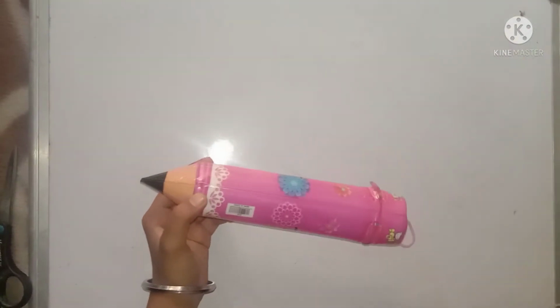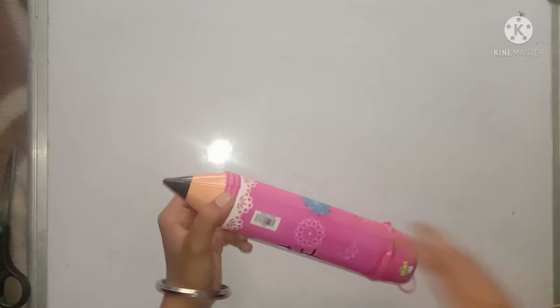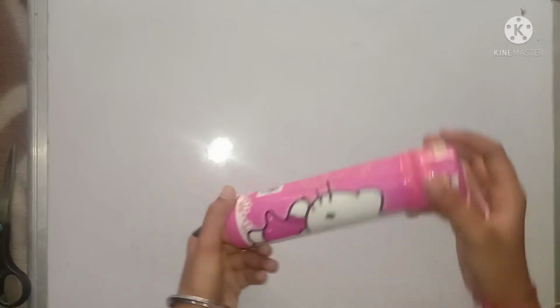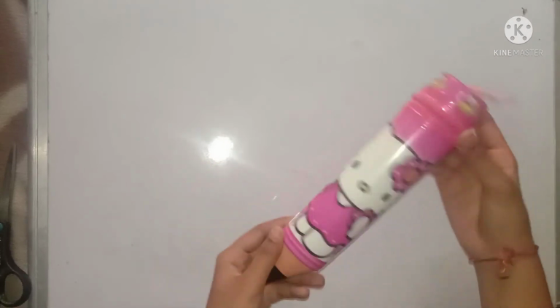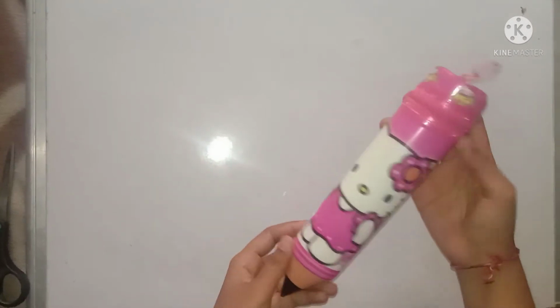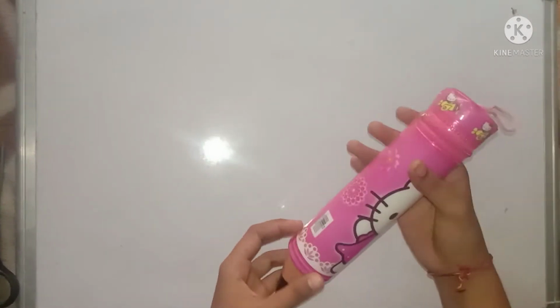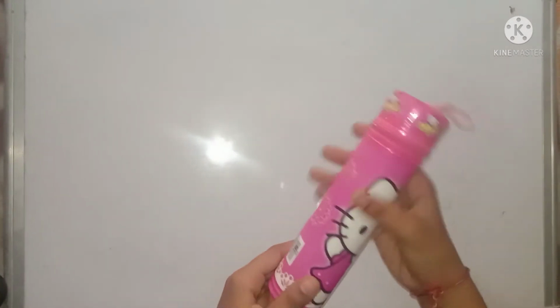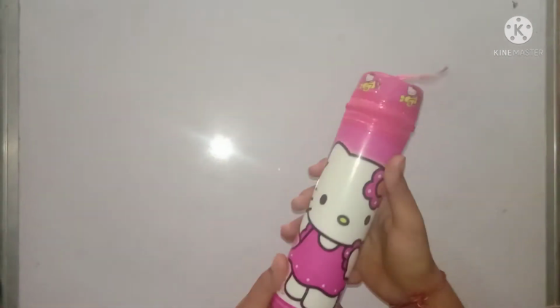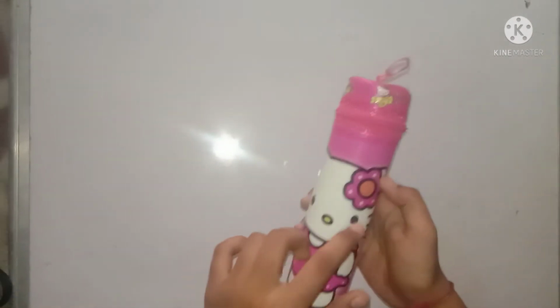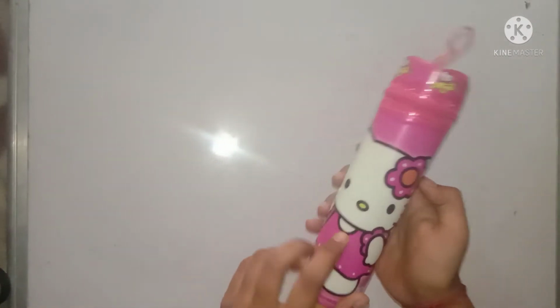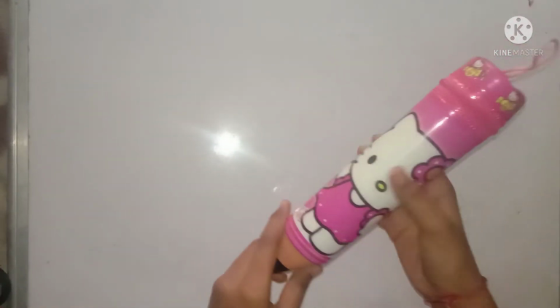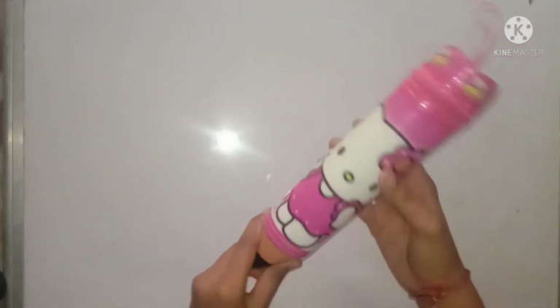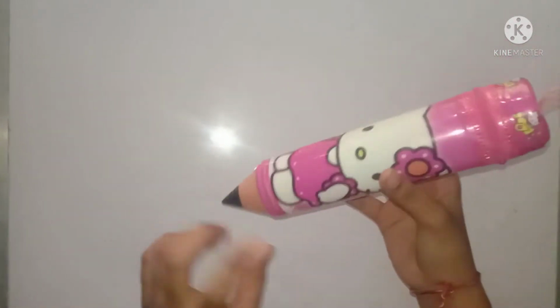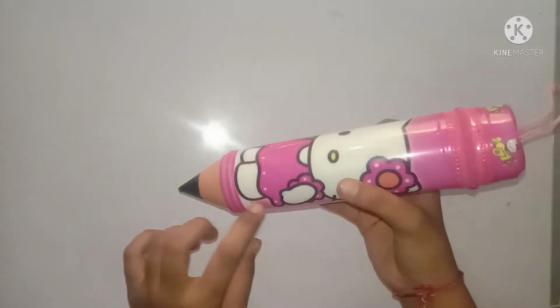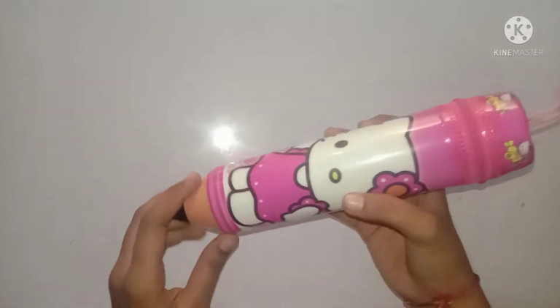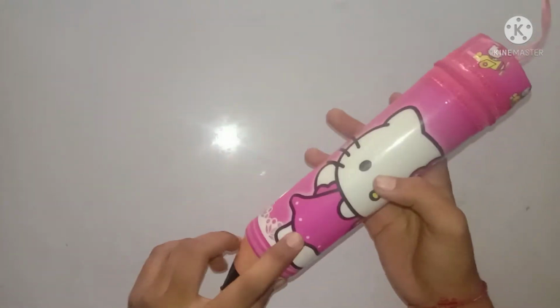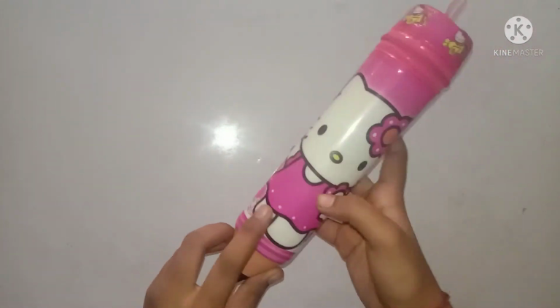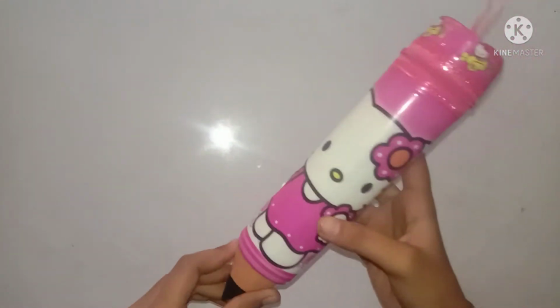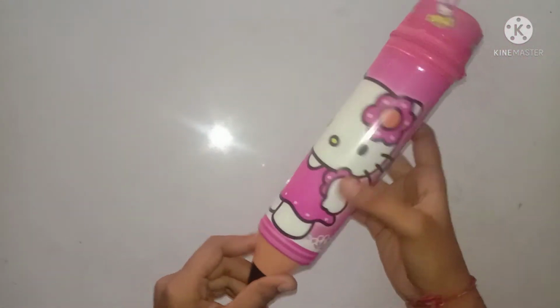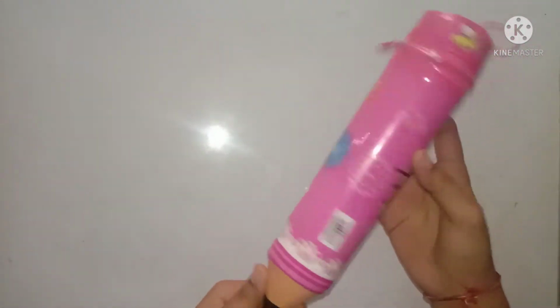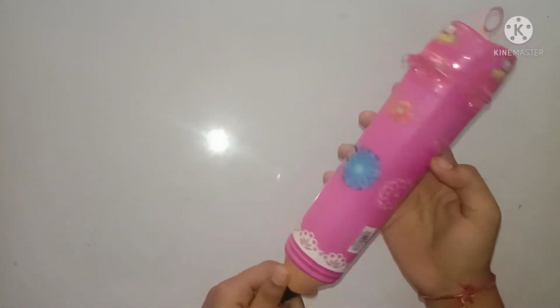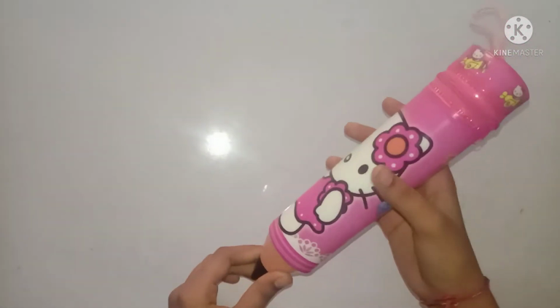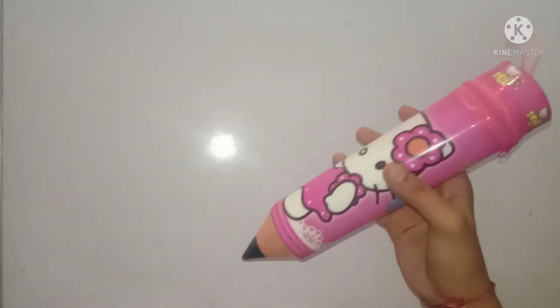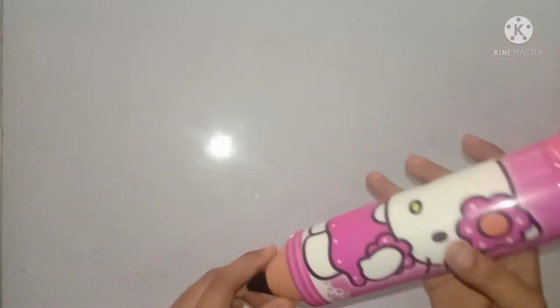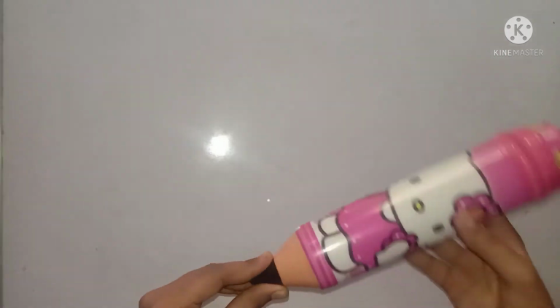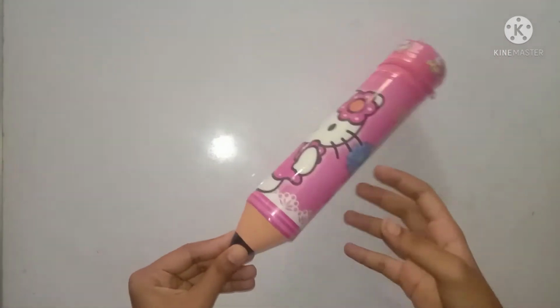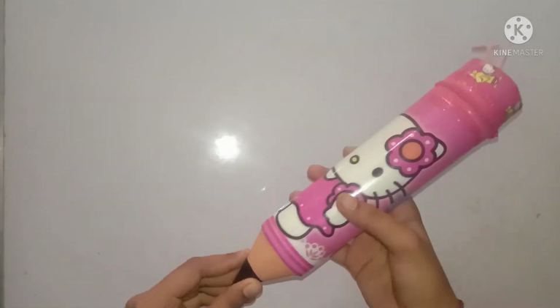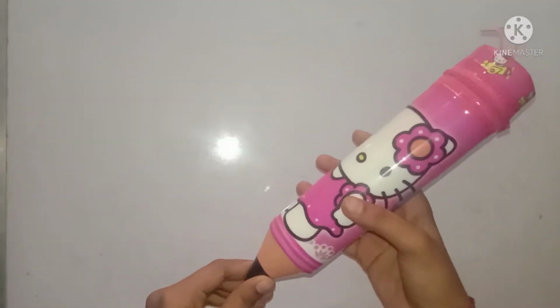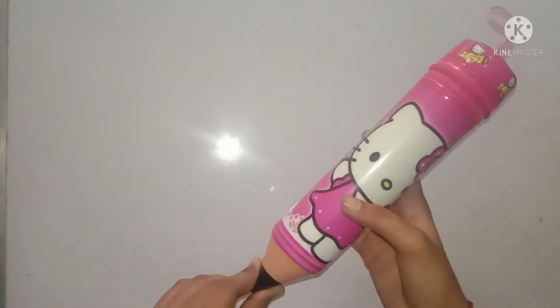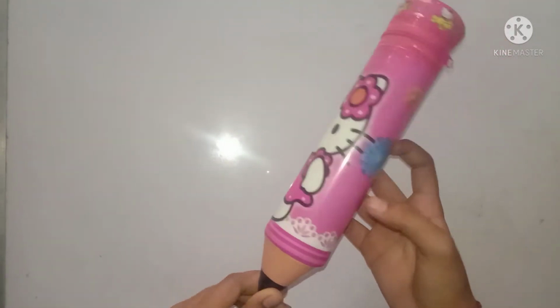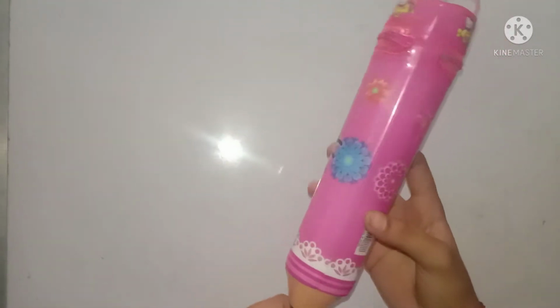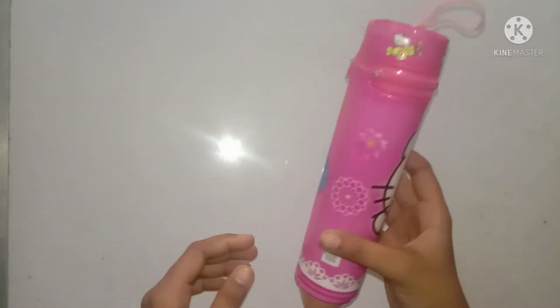This is our pouch — this one is a kitty. There are other types of dolls too, like Spider-Man. I will put a link in the description so you can see it from there.